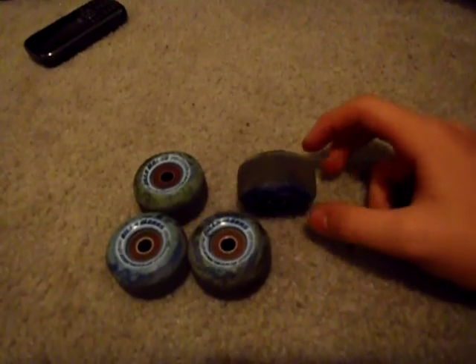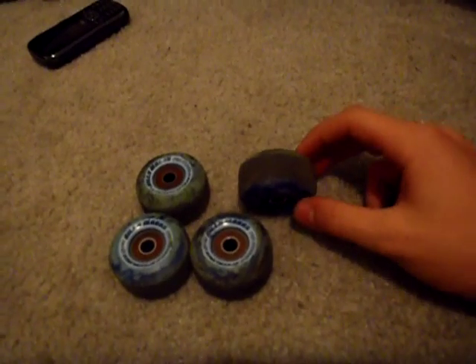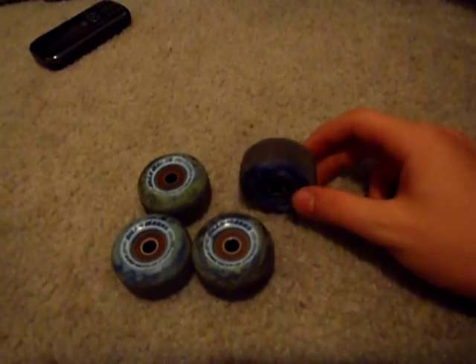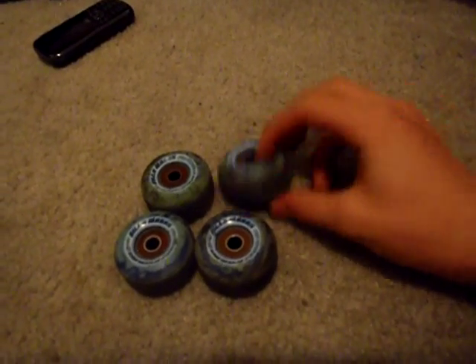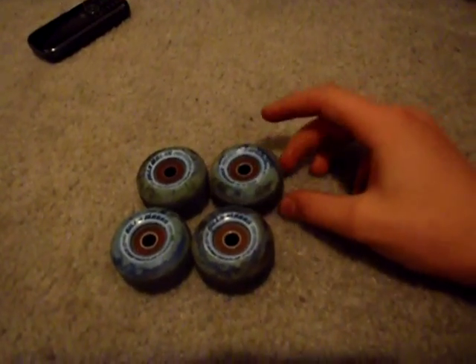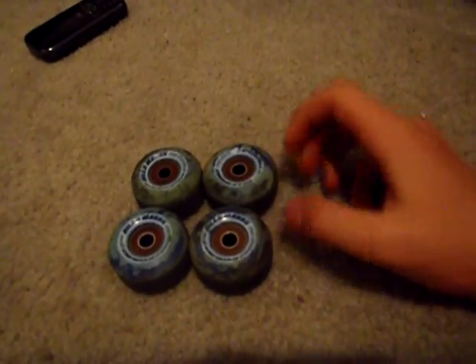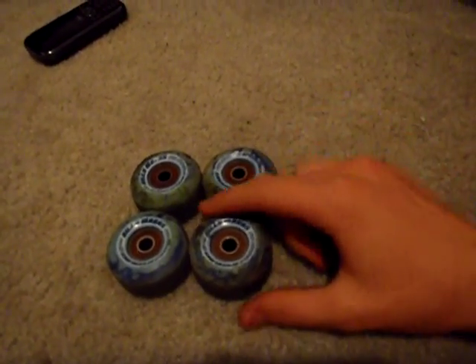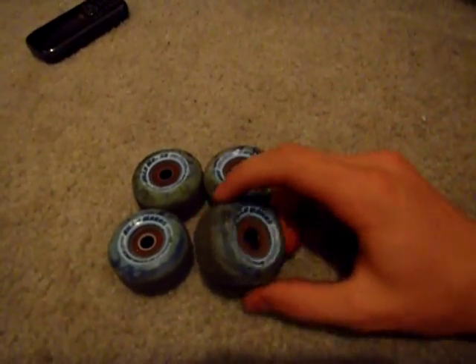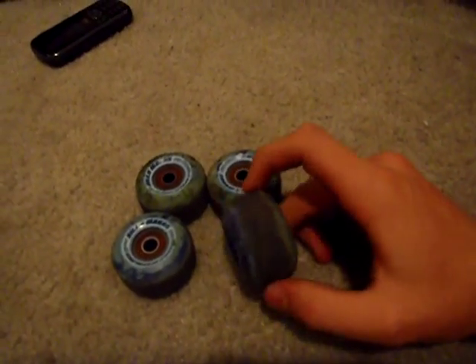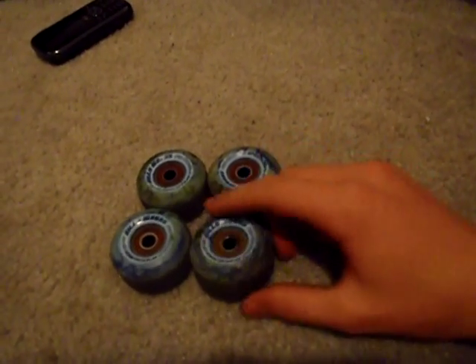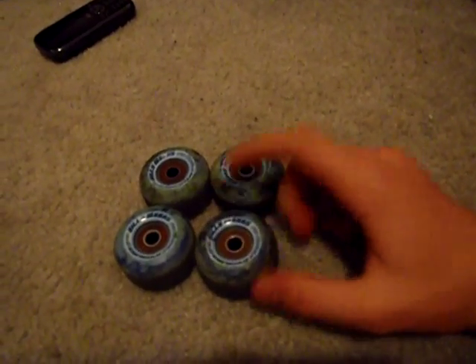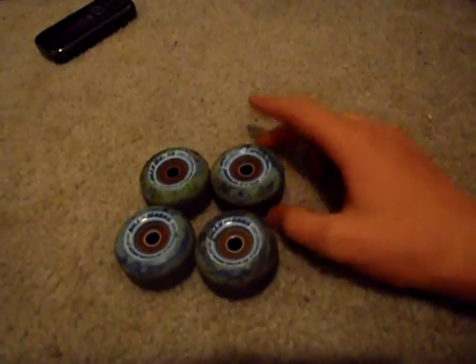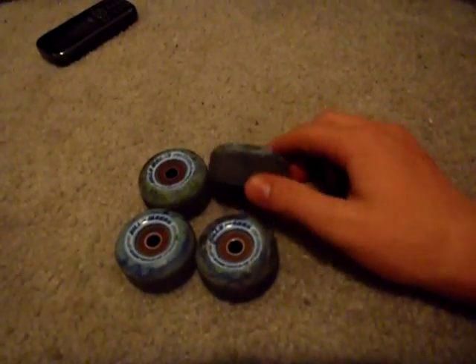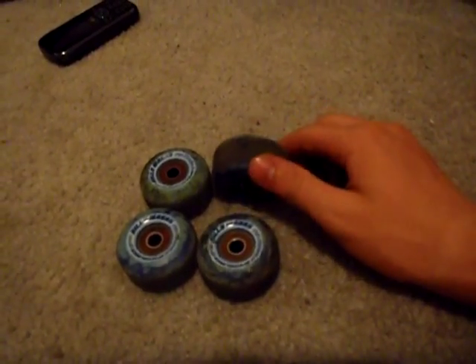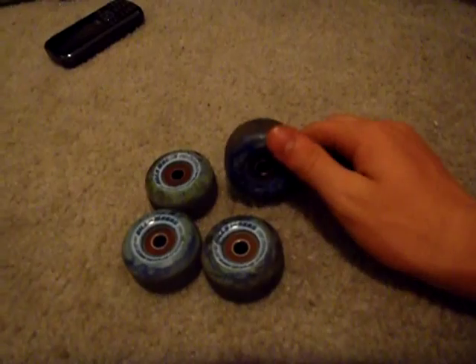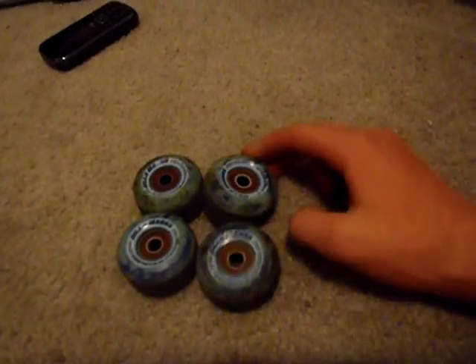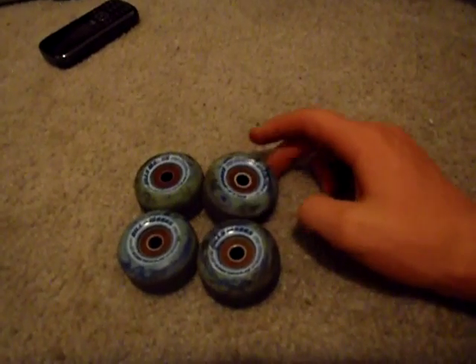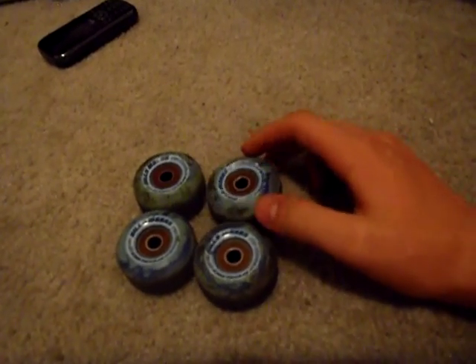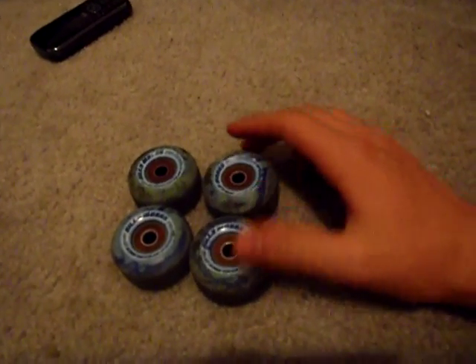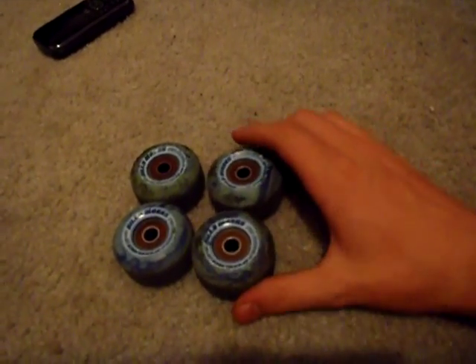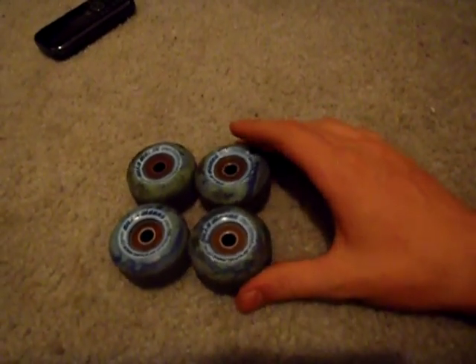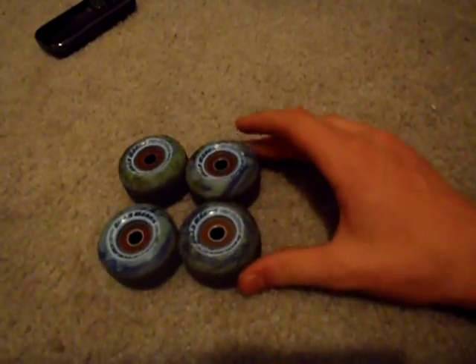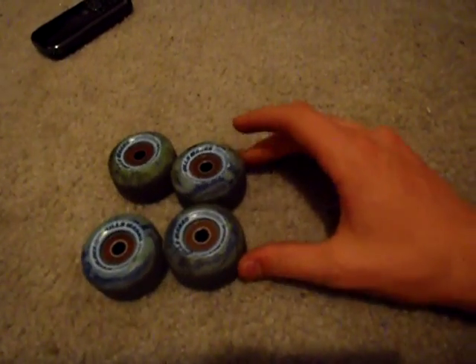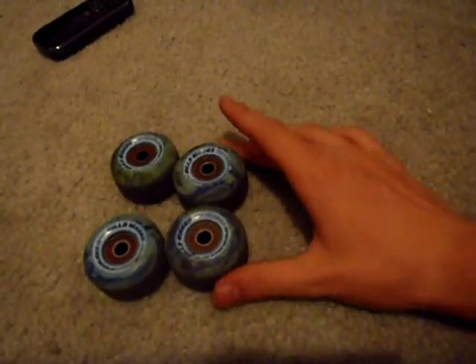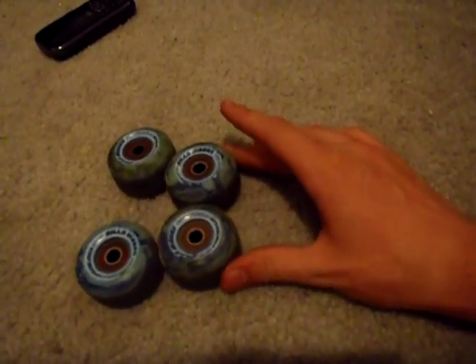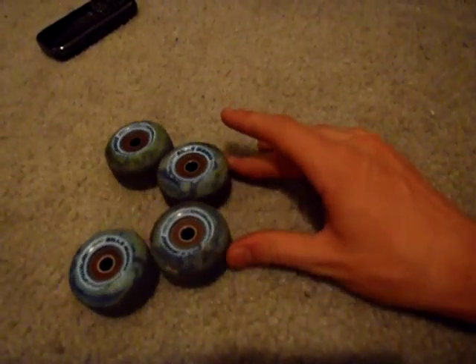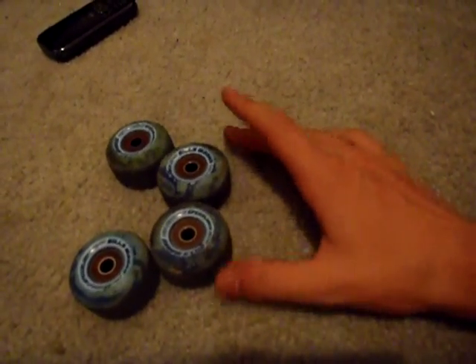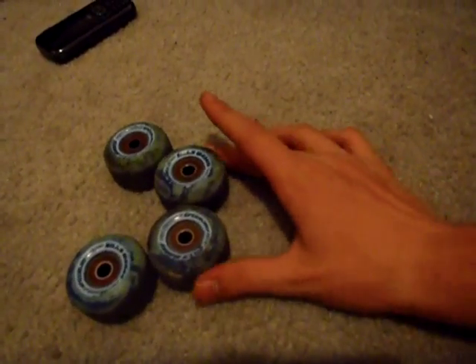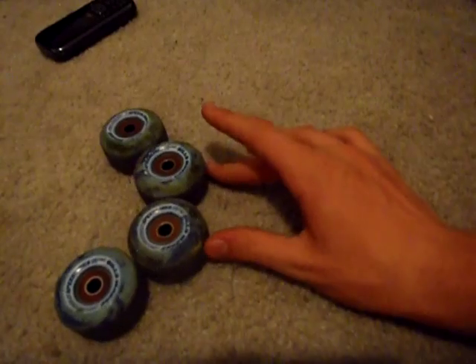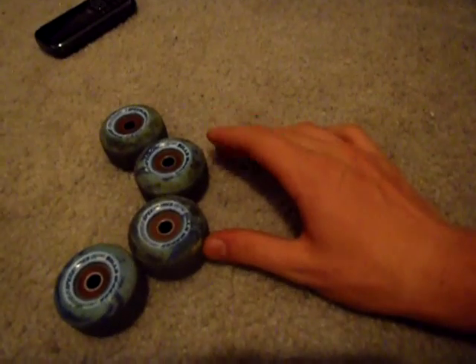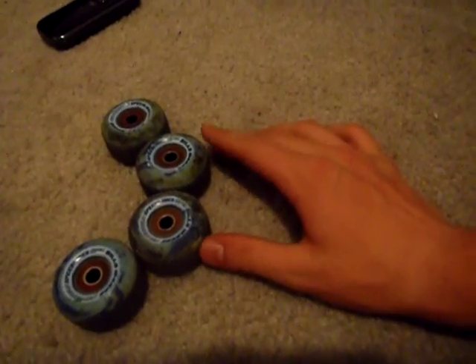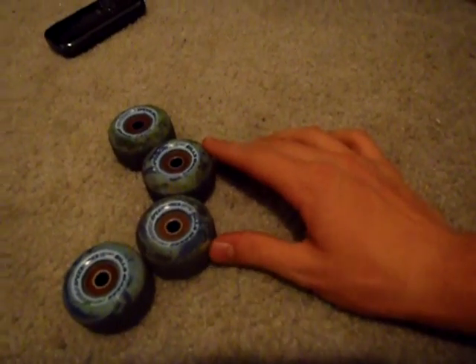They slide nice. They're not heavy wheels — they're fairly light. I guess wheel weight also depends on the bearing you put in, but I like them.